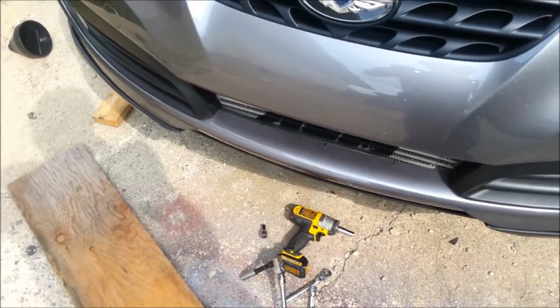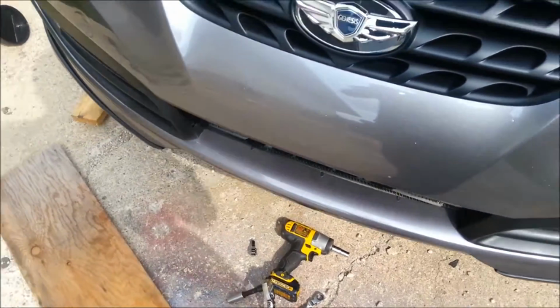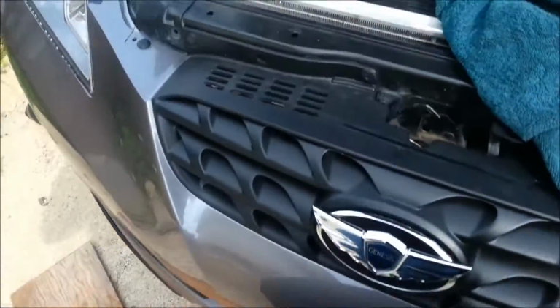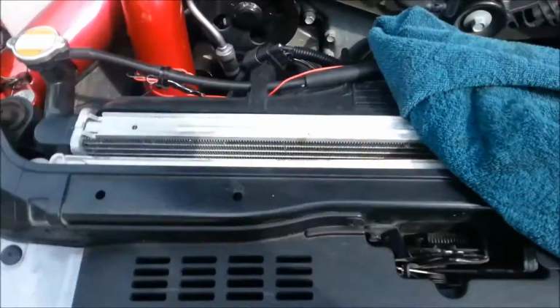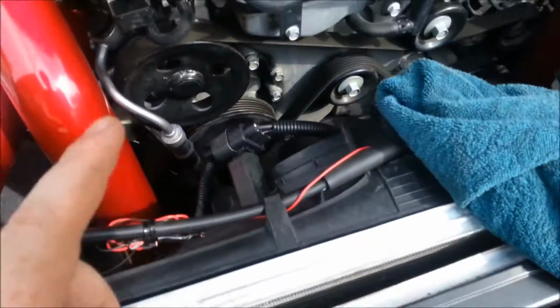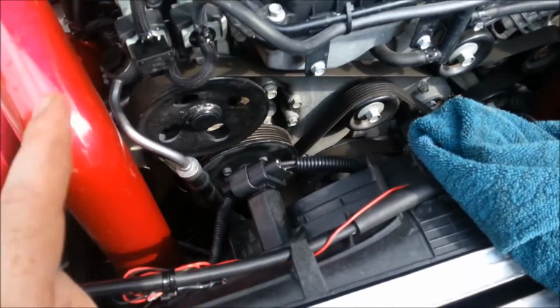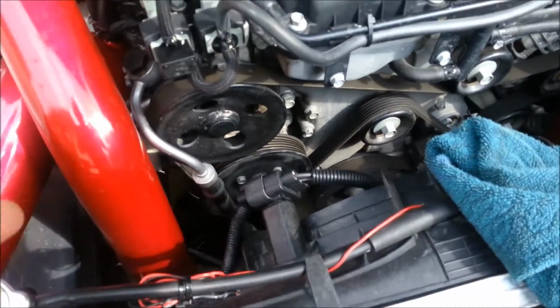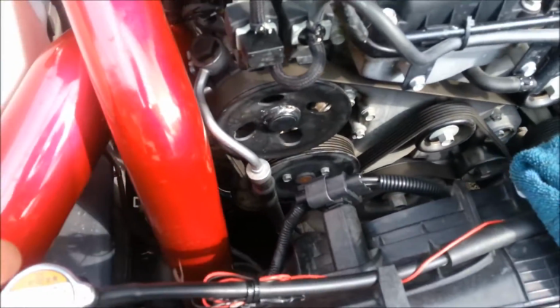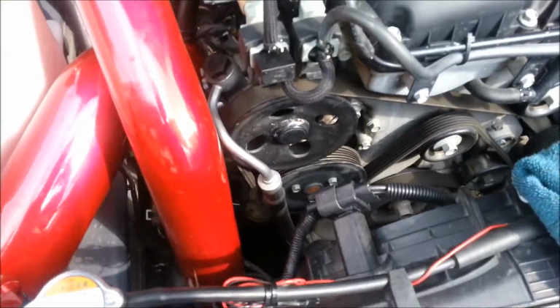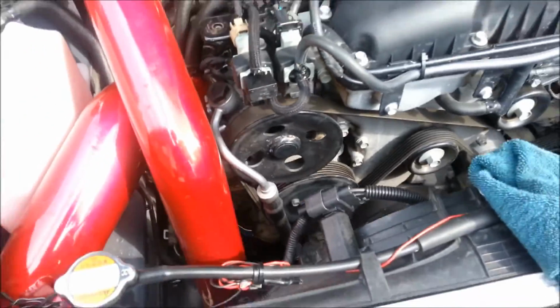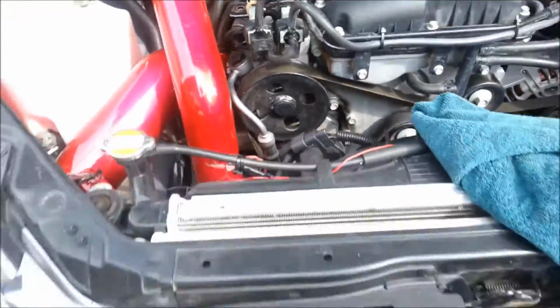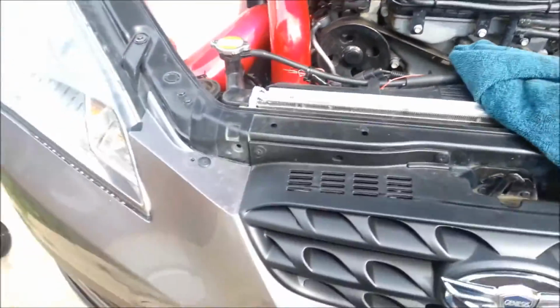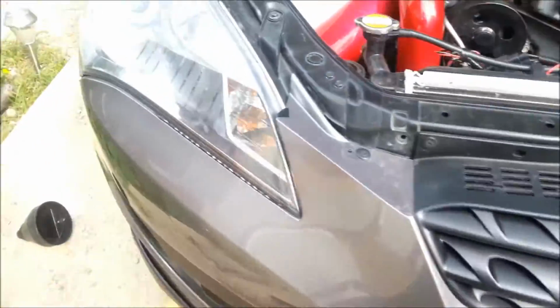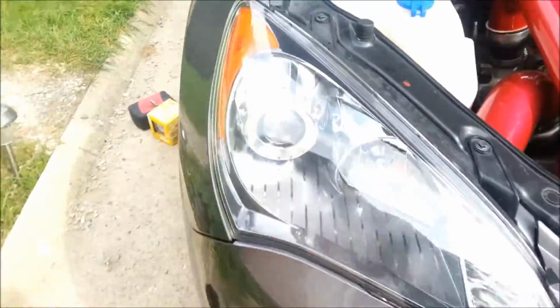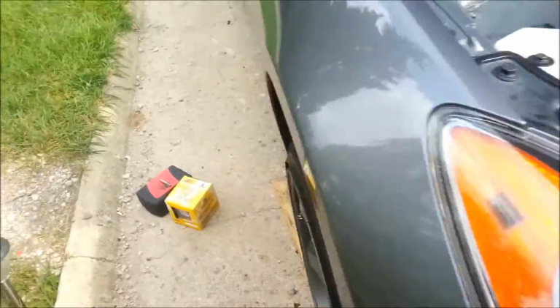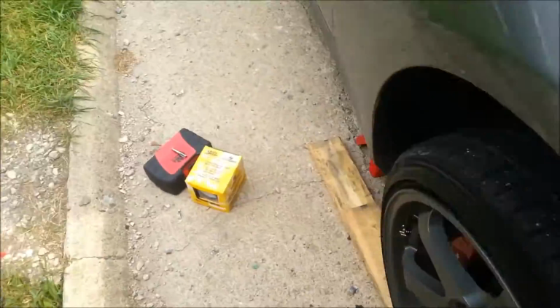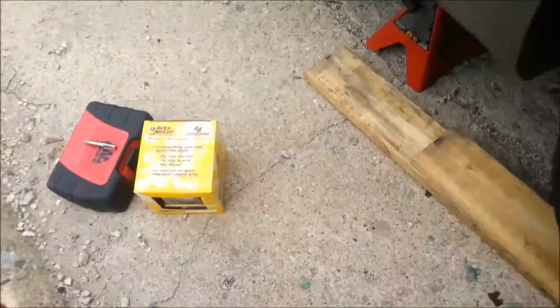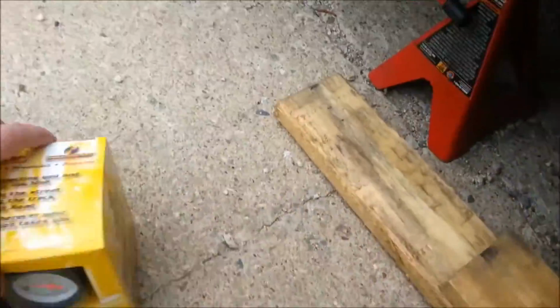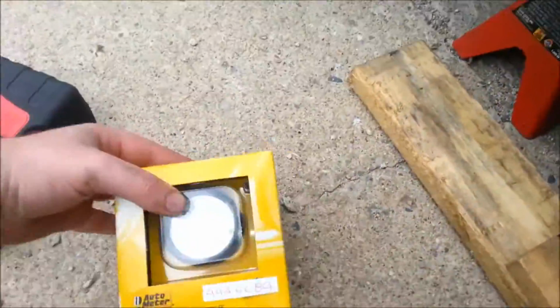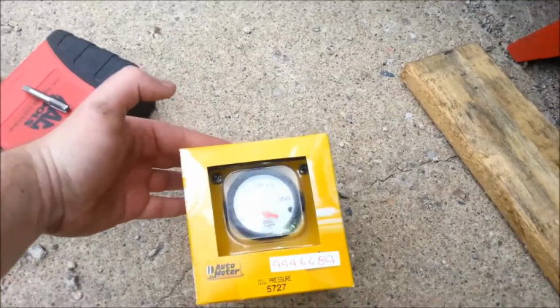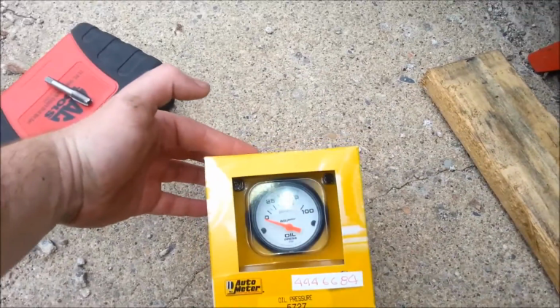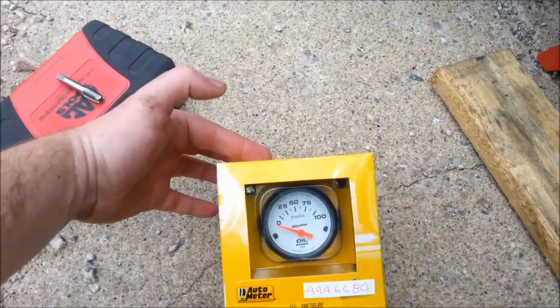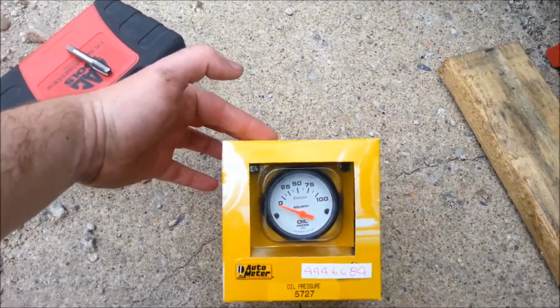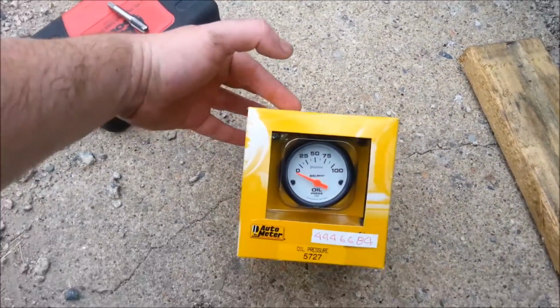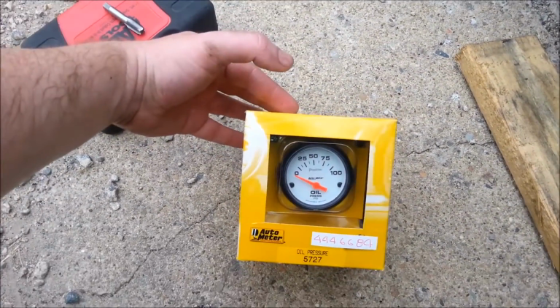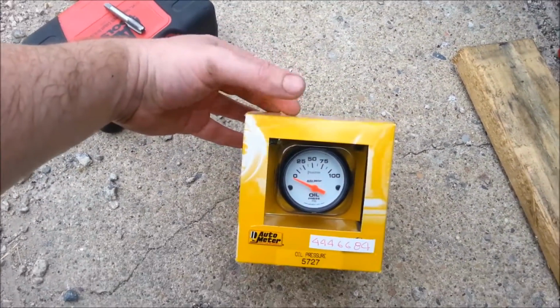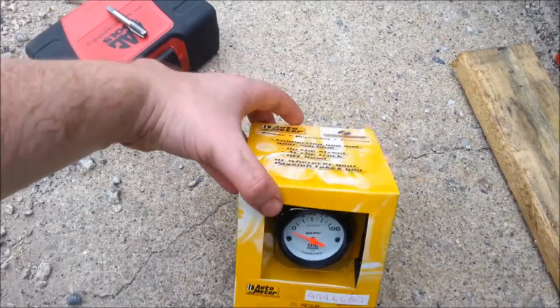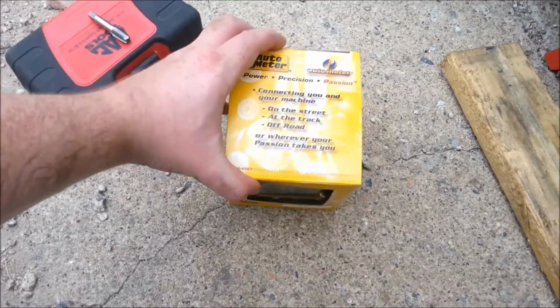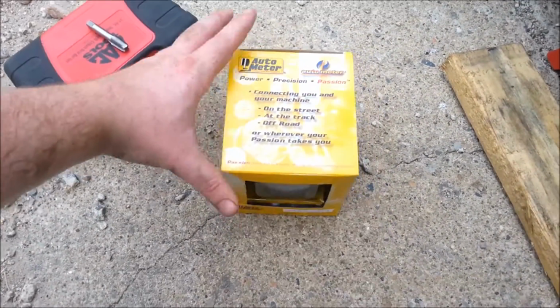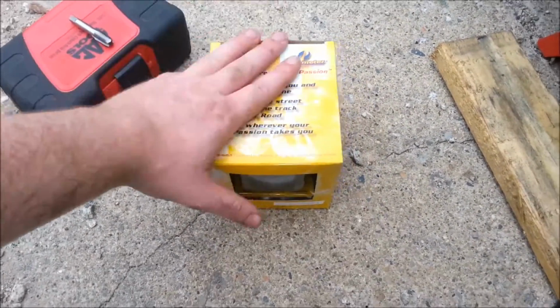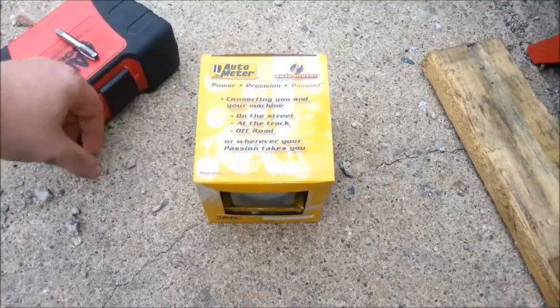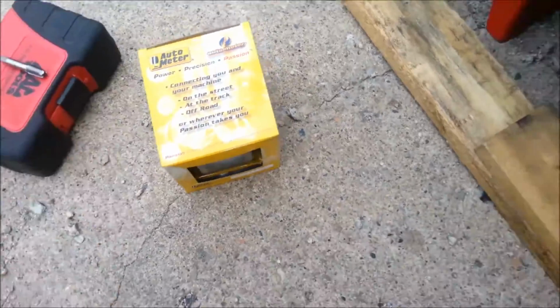This is kind of an impromptu video, but we're over here at Titan's place and we're going to be installing the oil pressure gauge. This is a Phantom from Auto Meter — it's a digital gauge.